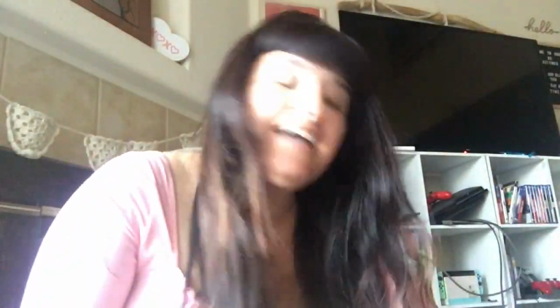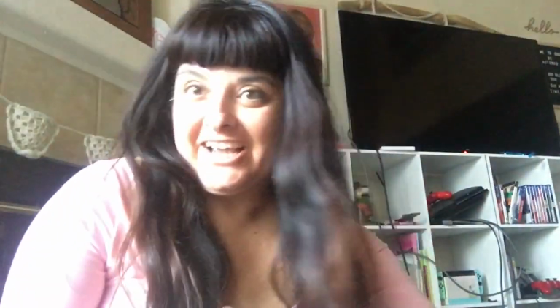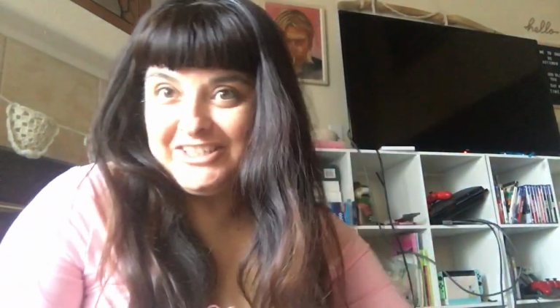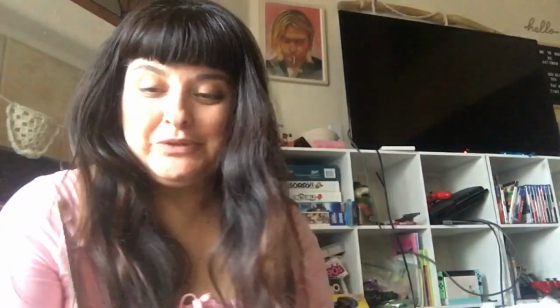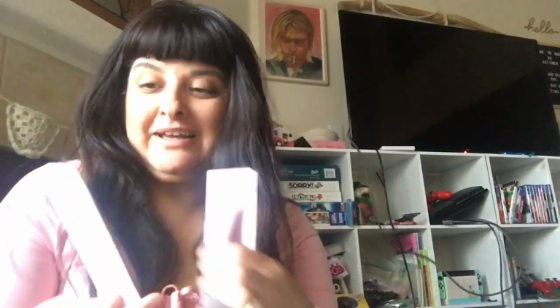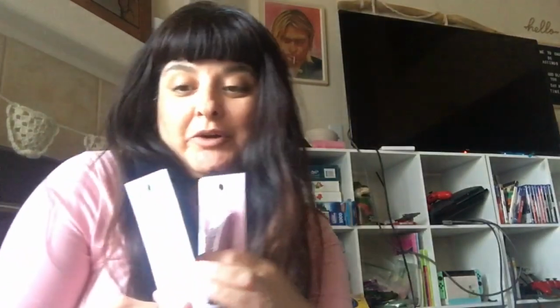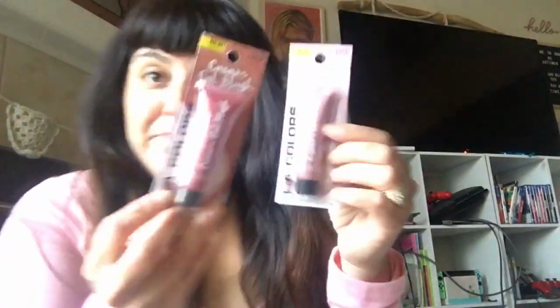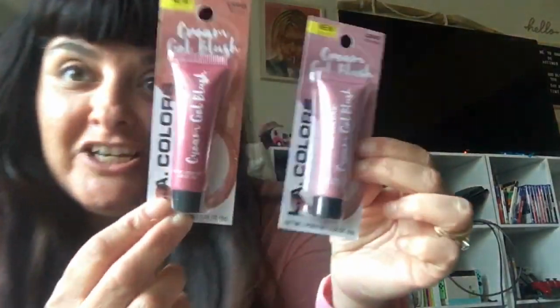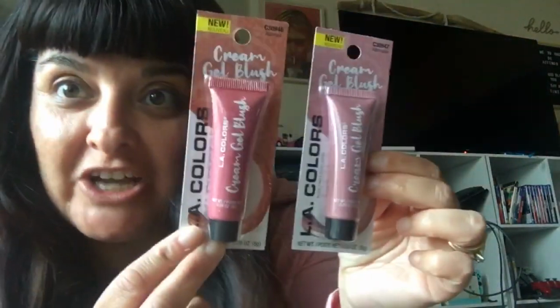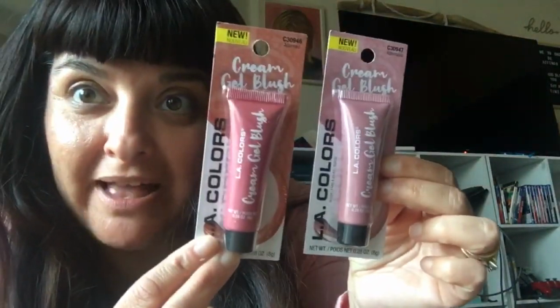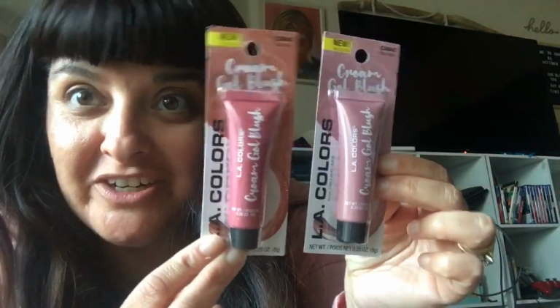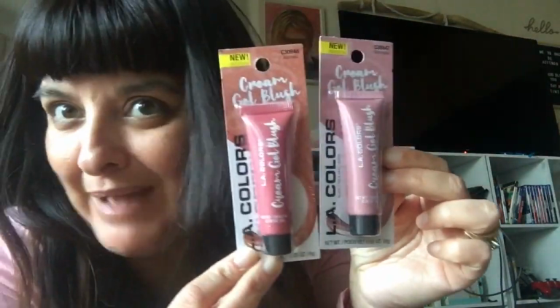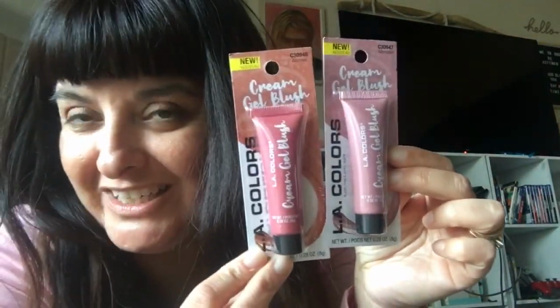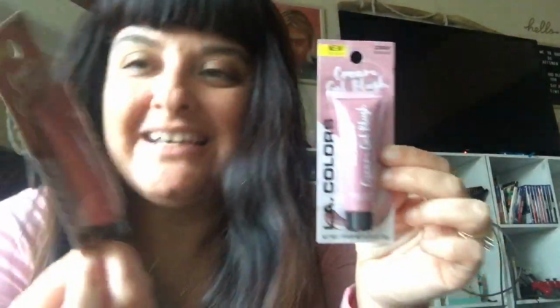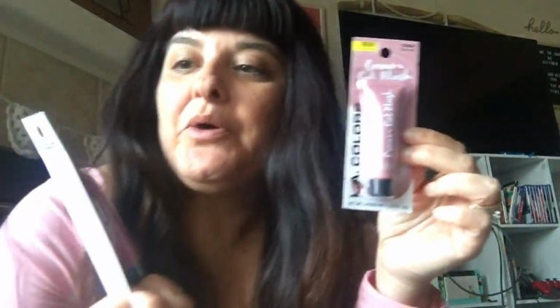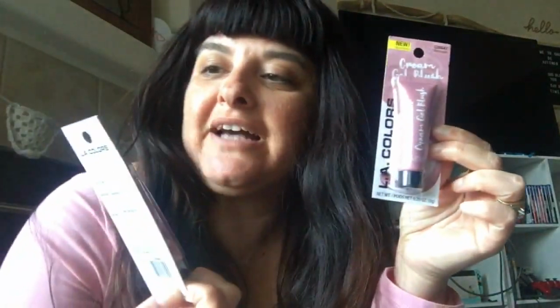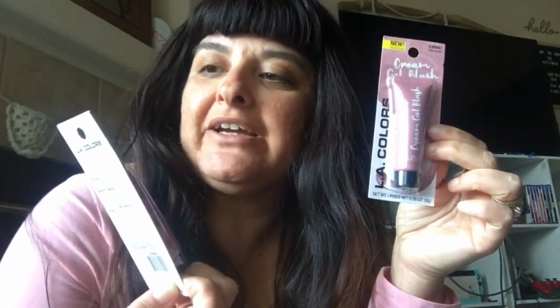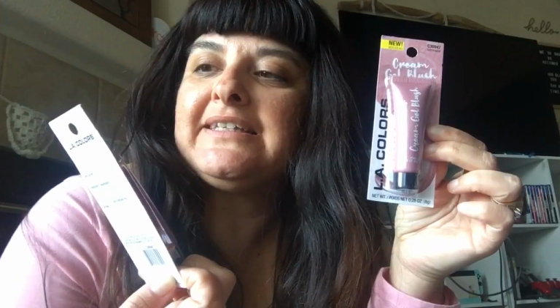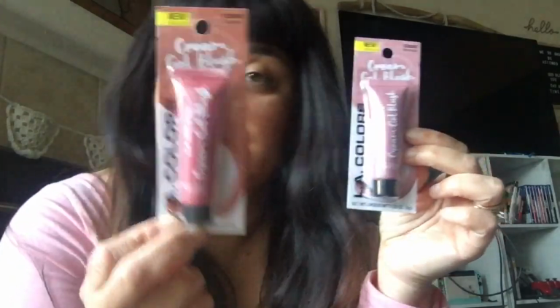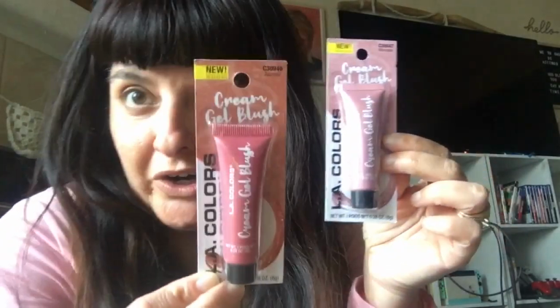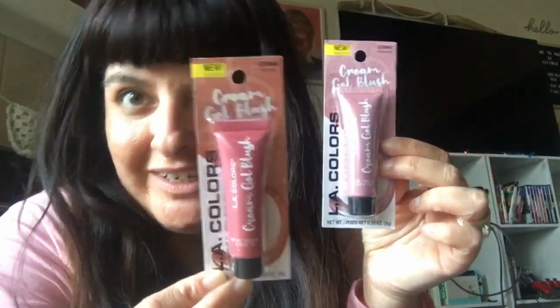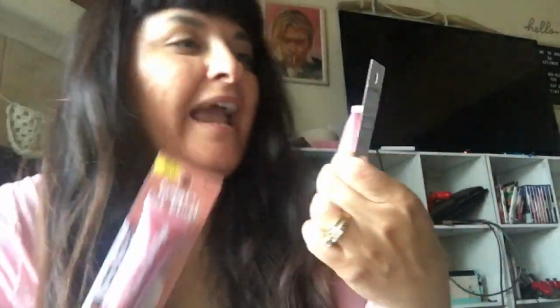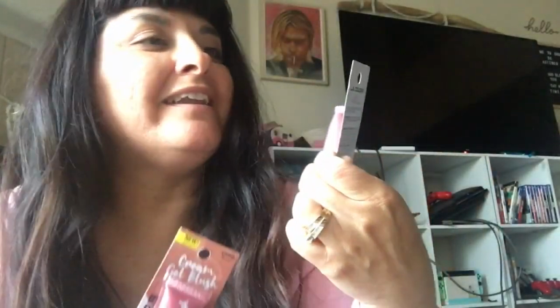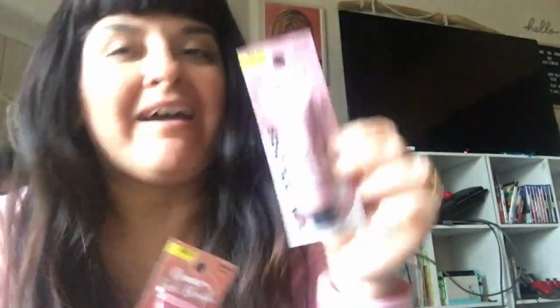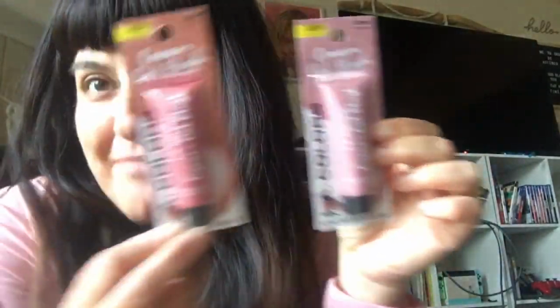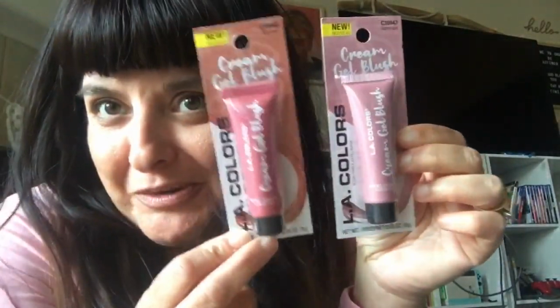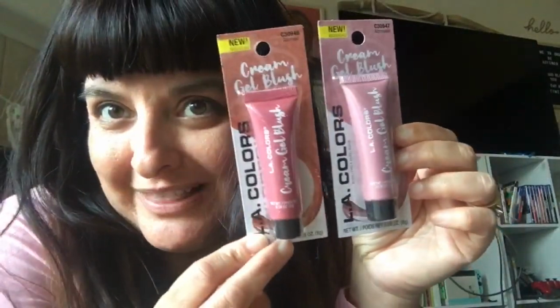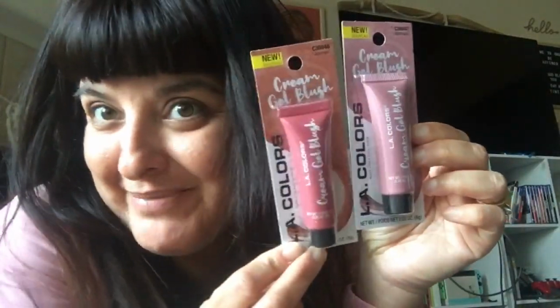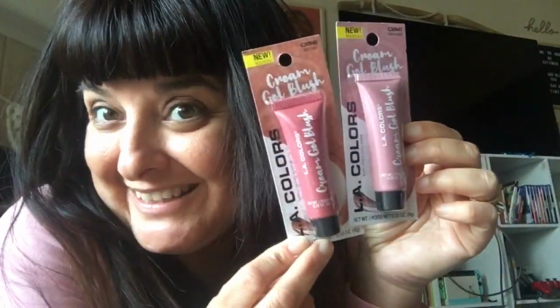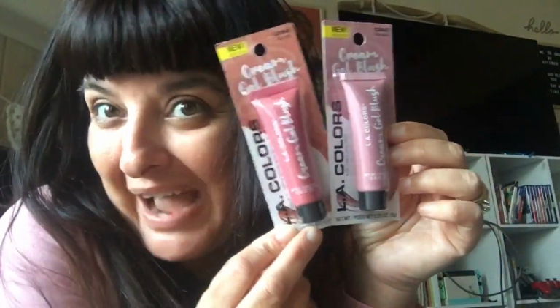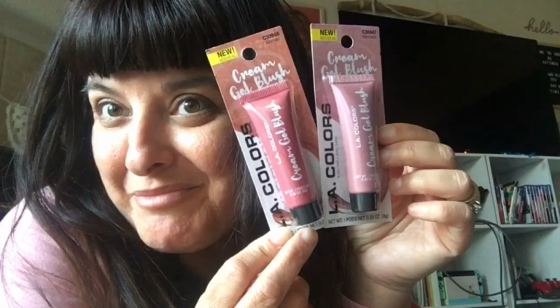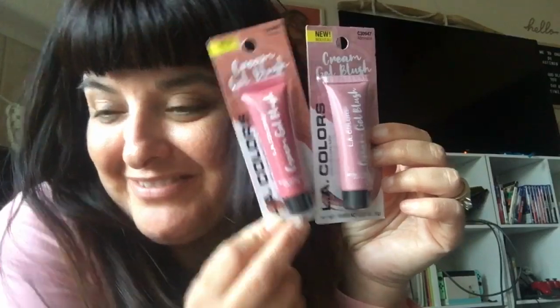Then I got these two cream blush gel blush packages. This color is in Adorn and we have Admirable. I love pink so I had to get both of these.